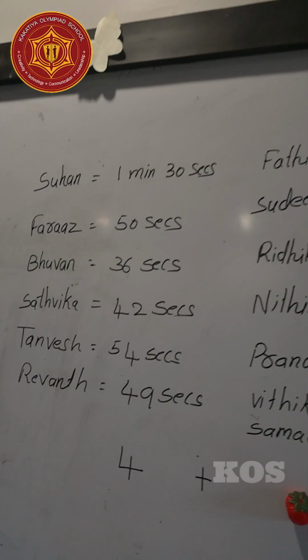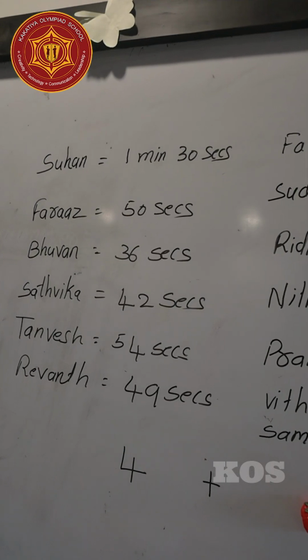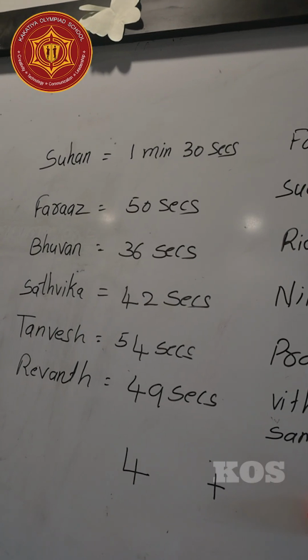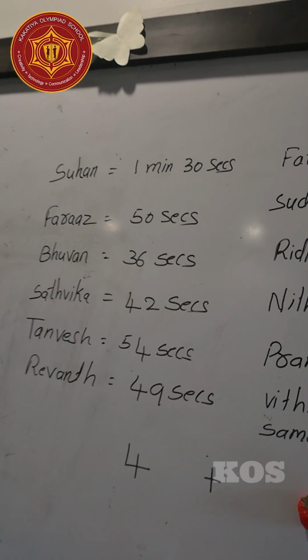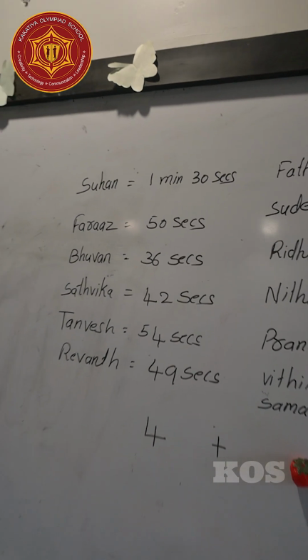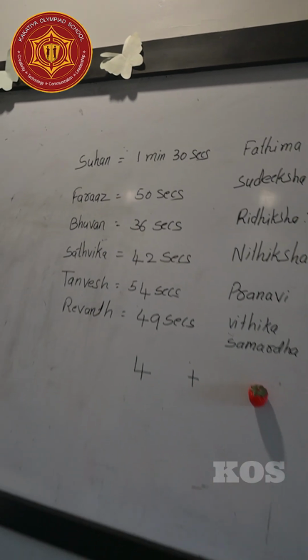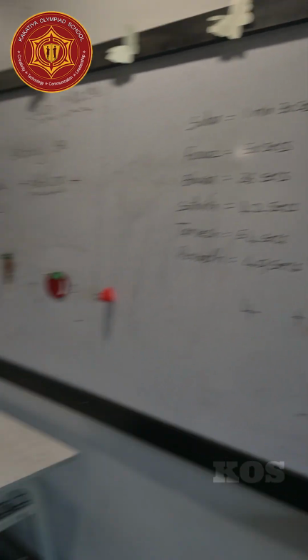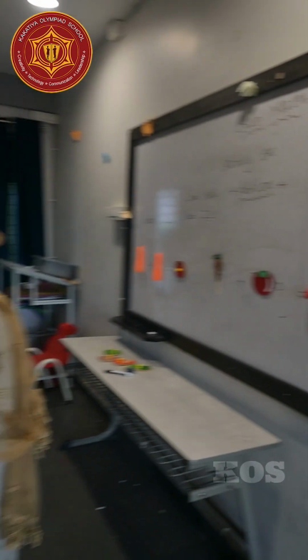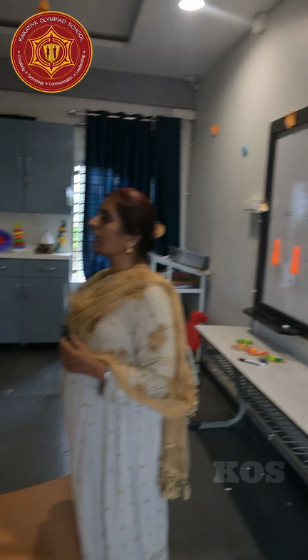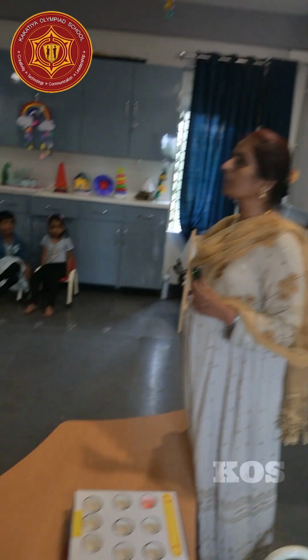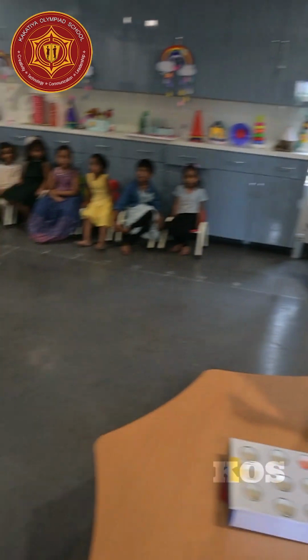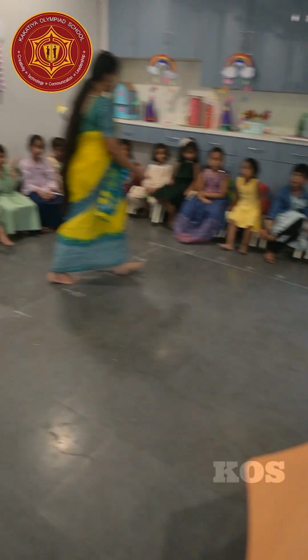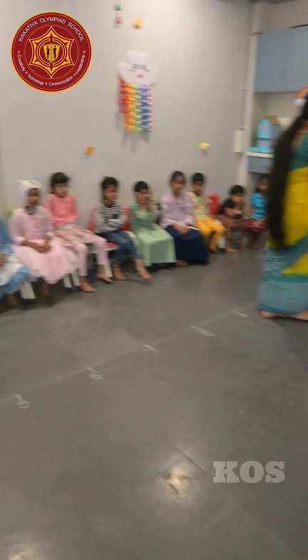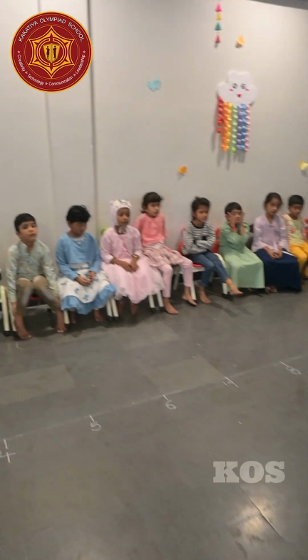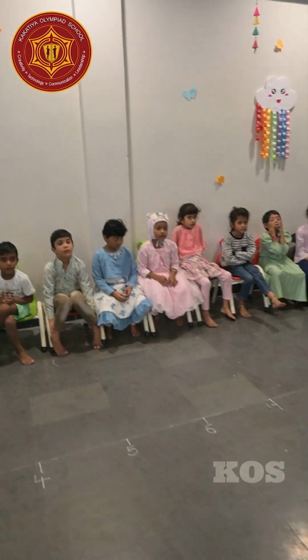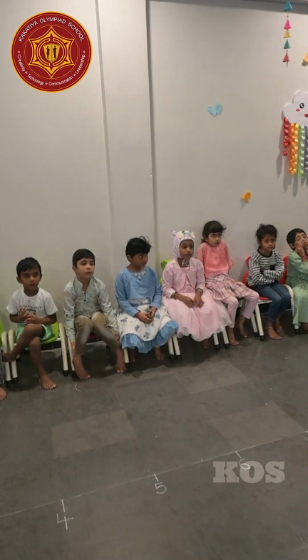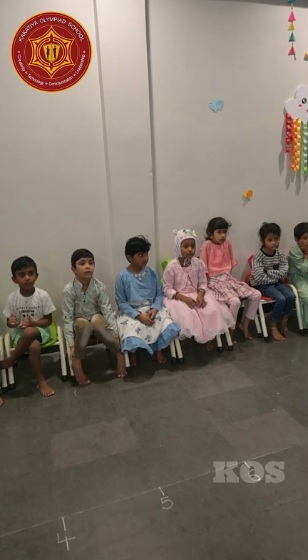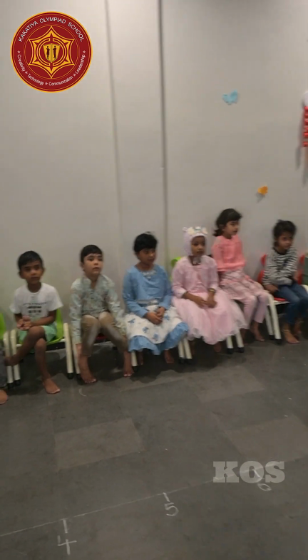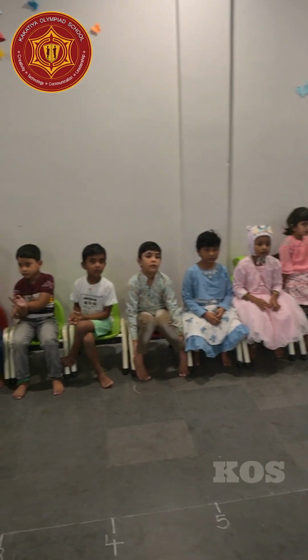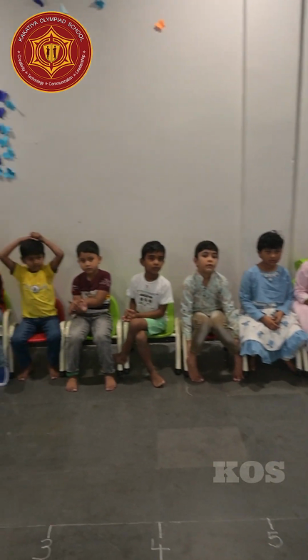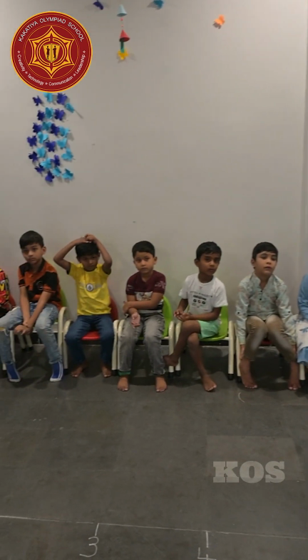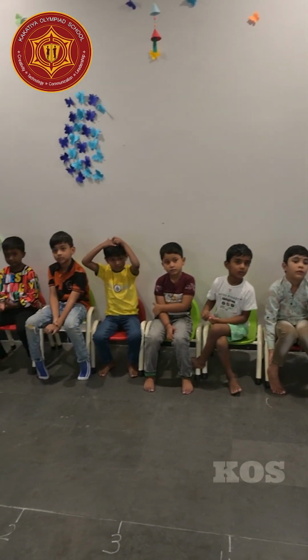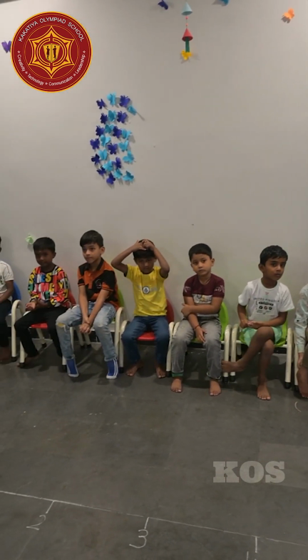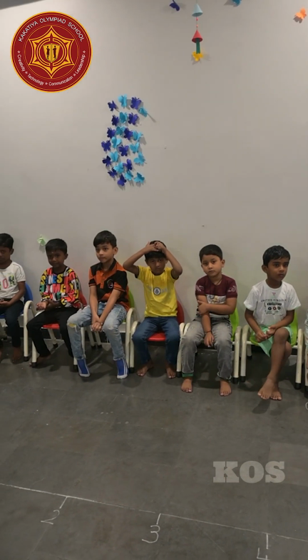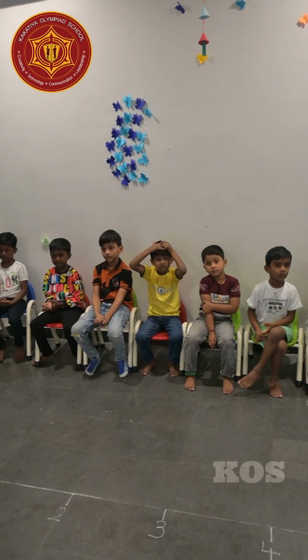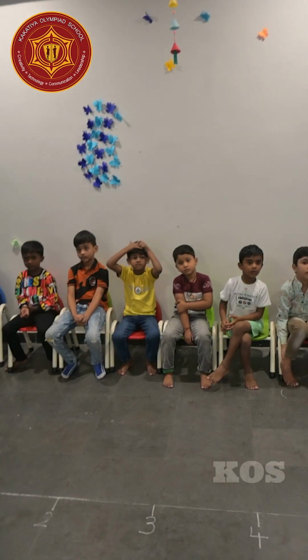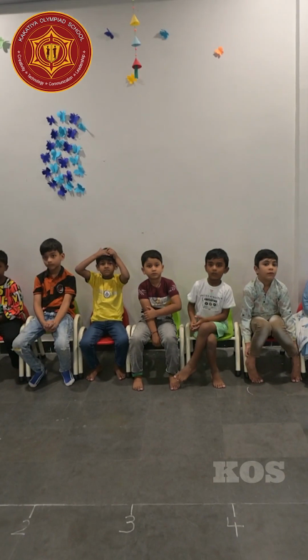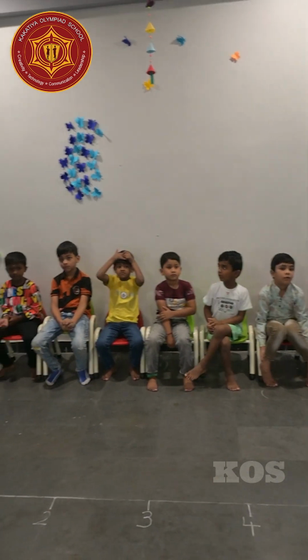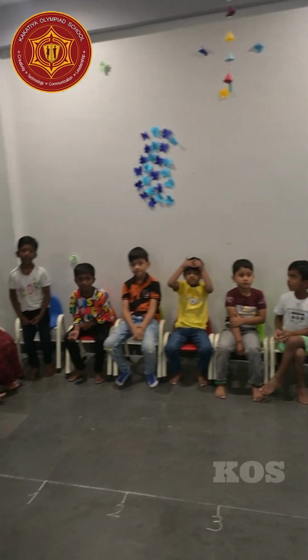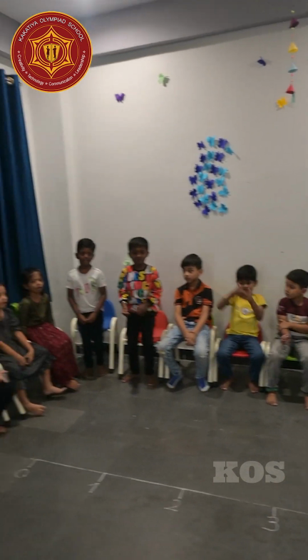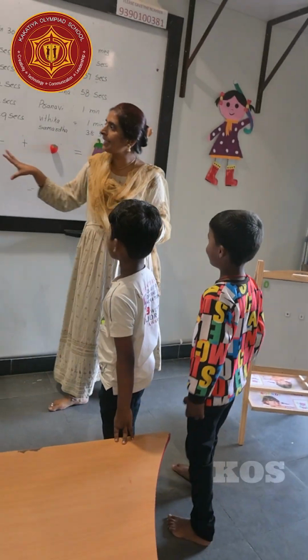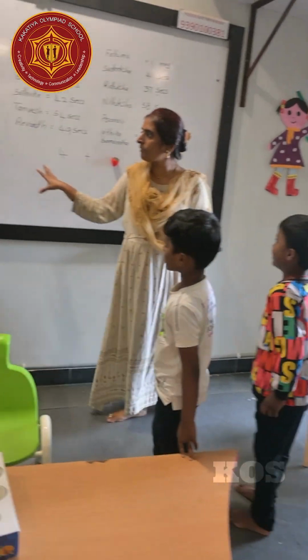Now children, we are going to the second level. In the first level, who won? Bhuvan. Stand up Bhuvan and Riyan. So in the second level...